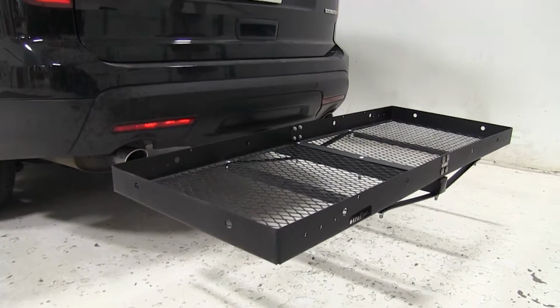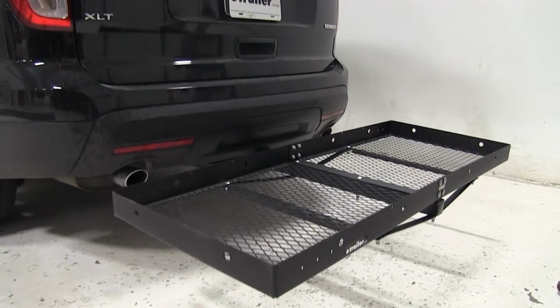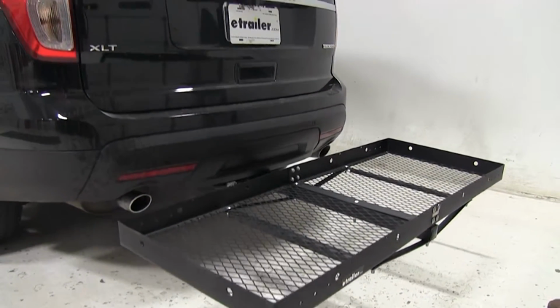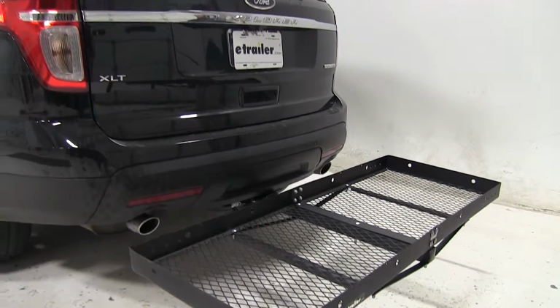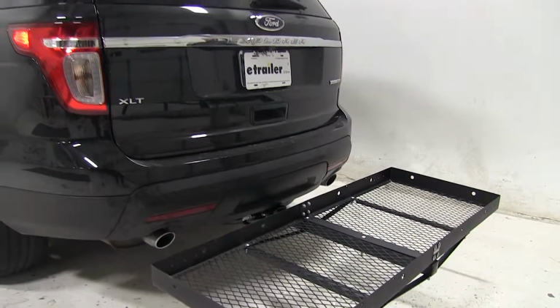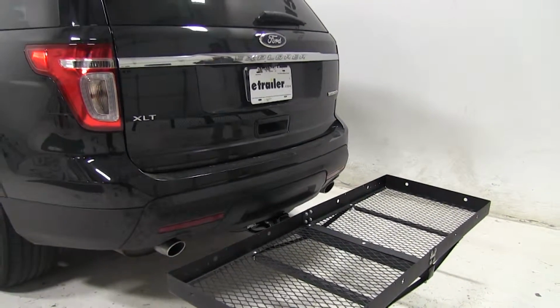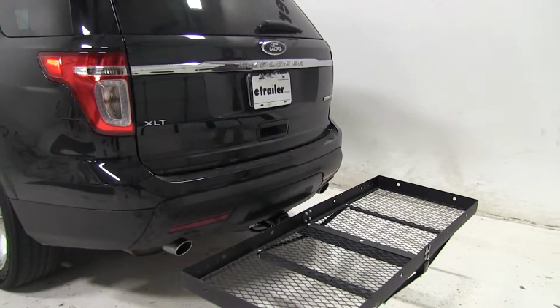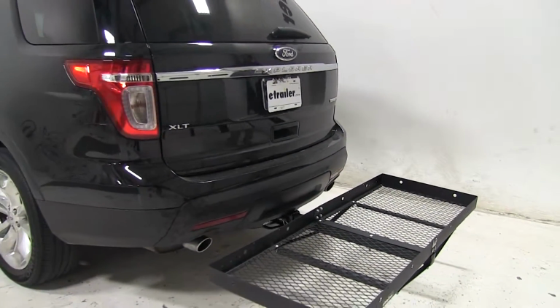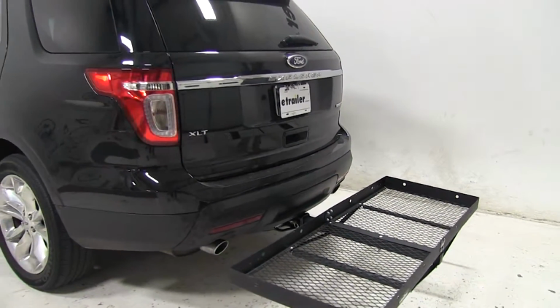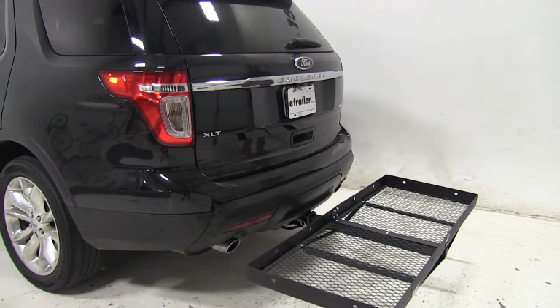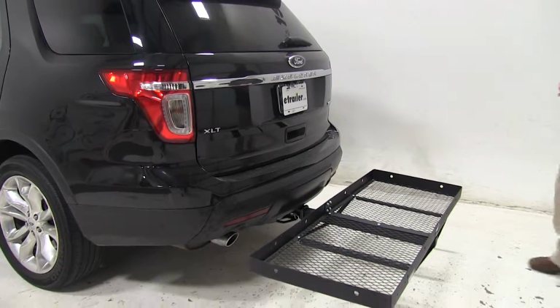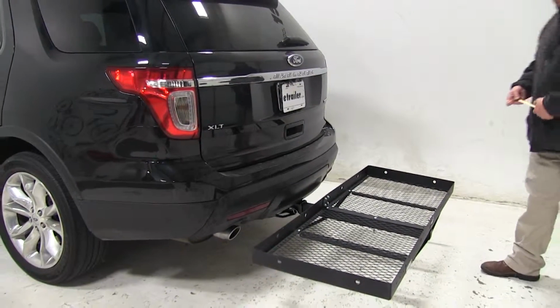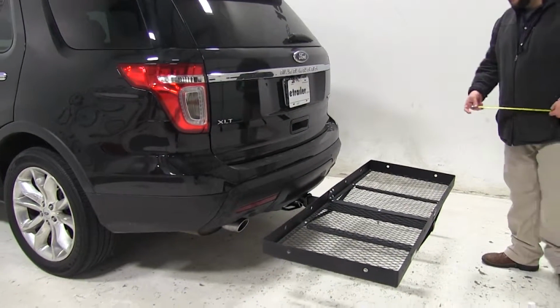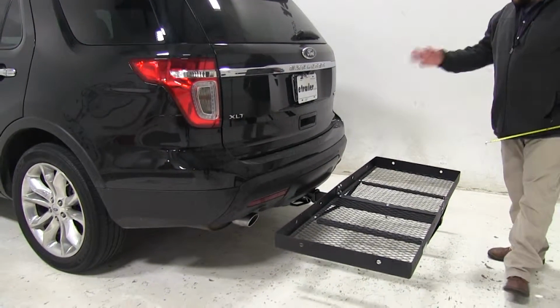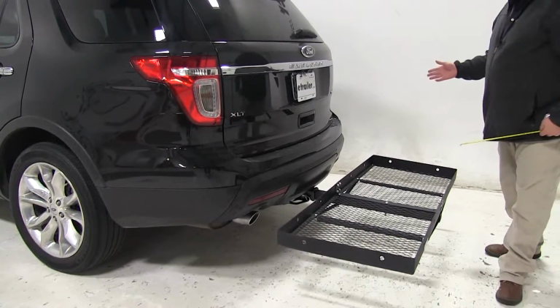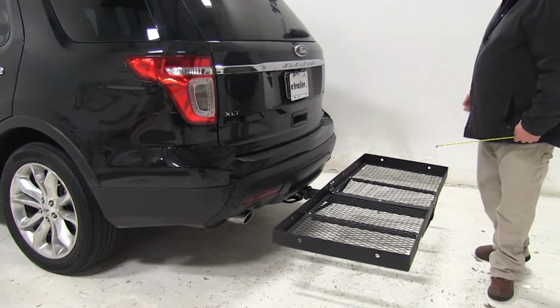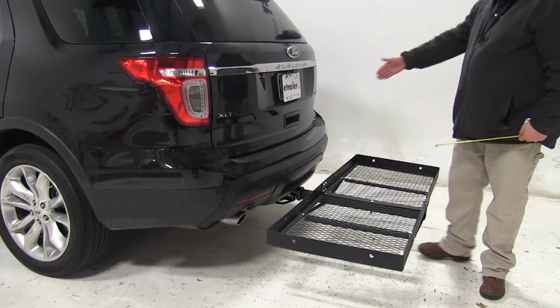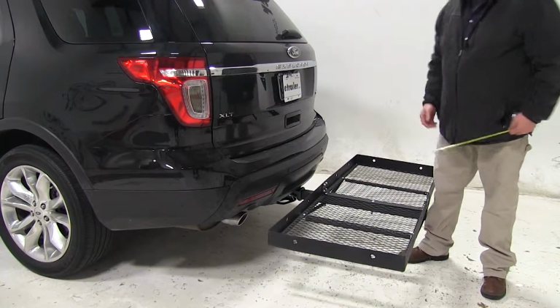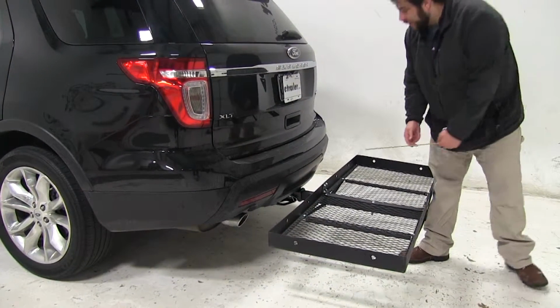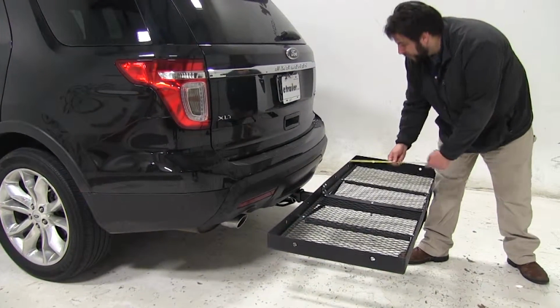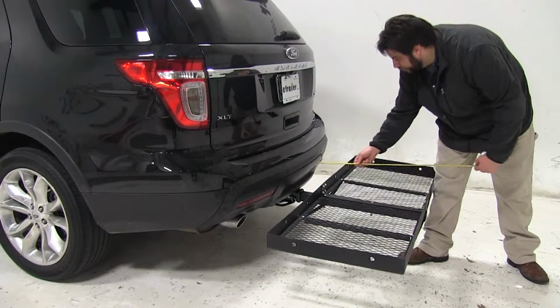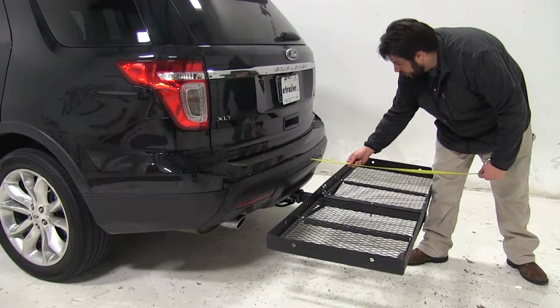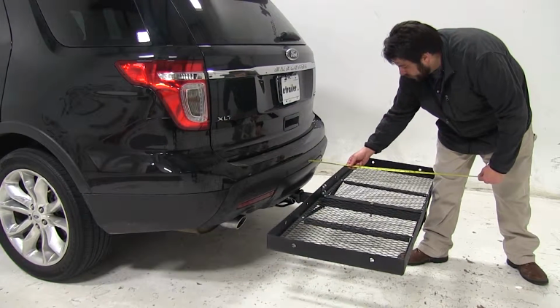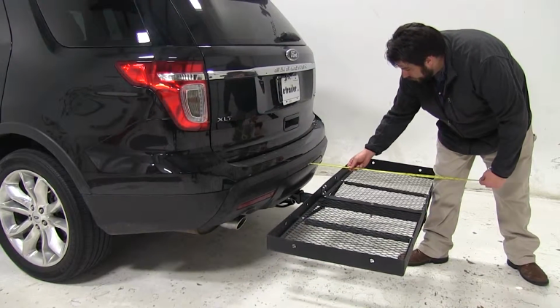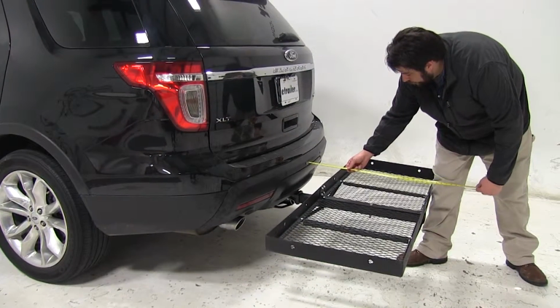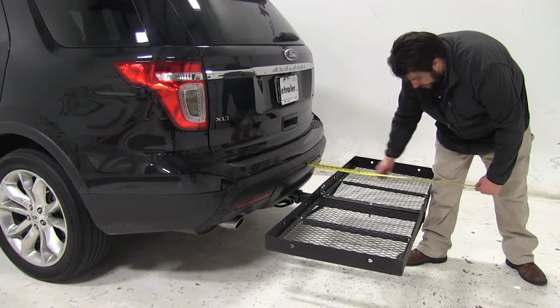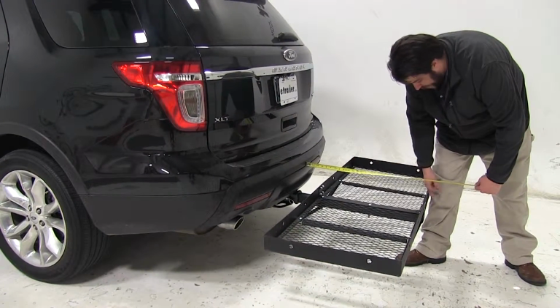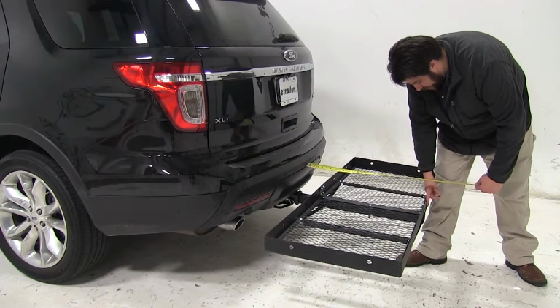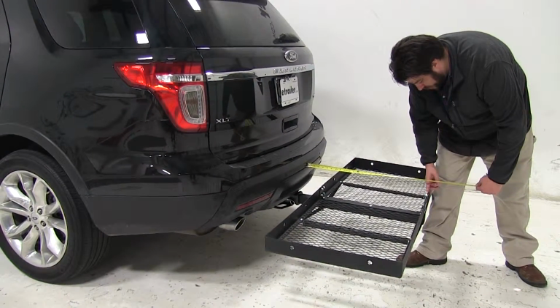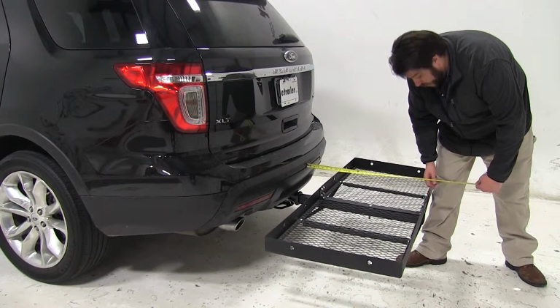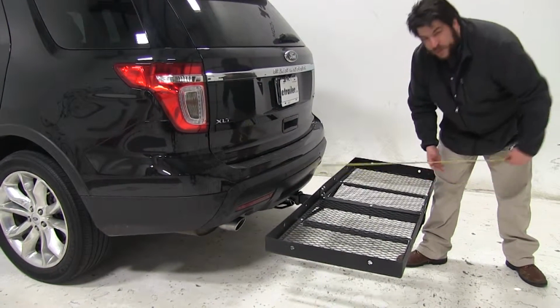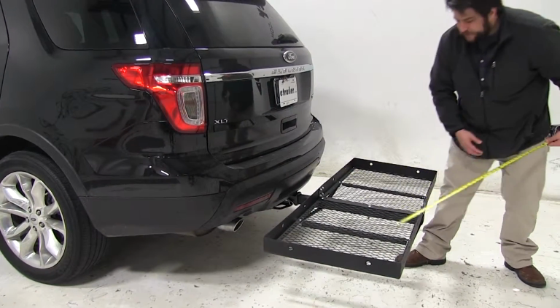Next I'm going to give you some measurements. The first is how much distance is added to the vehicle once the cargo carrier is installed. I'll measure from the bumper since that's the furthest point sticking out from the vehicle, and that's going to add about 27 inches.